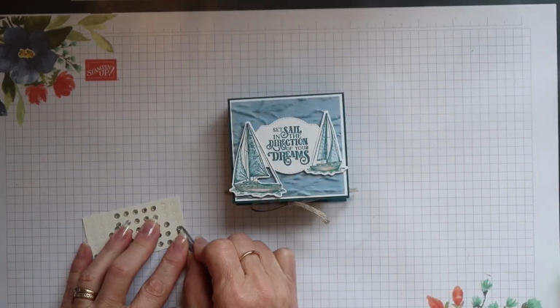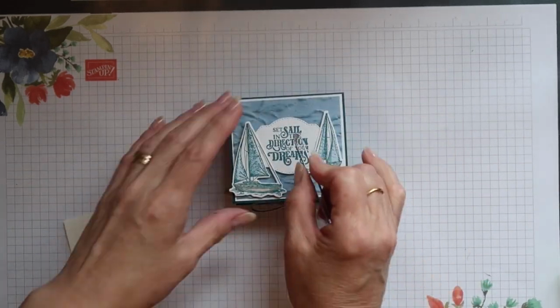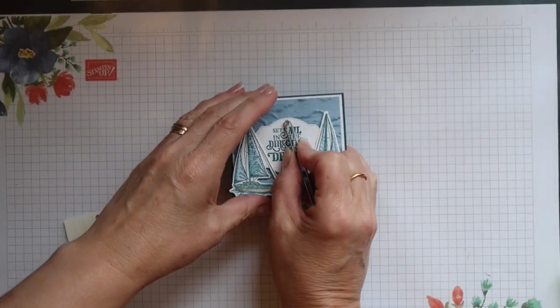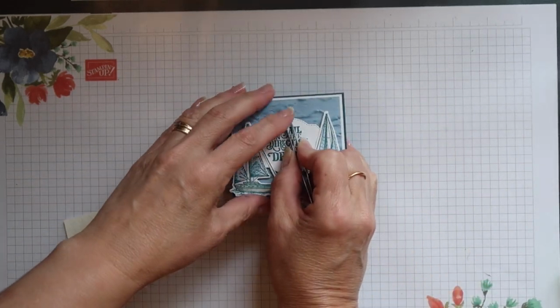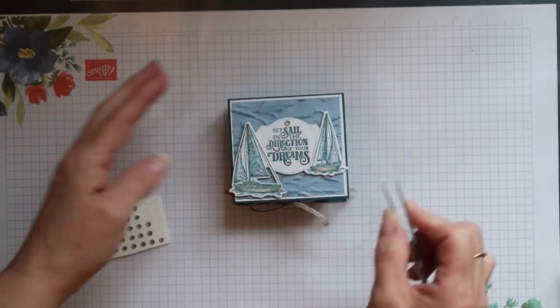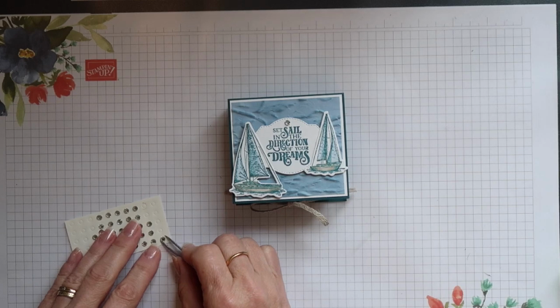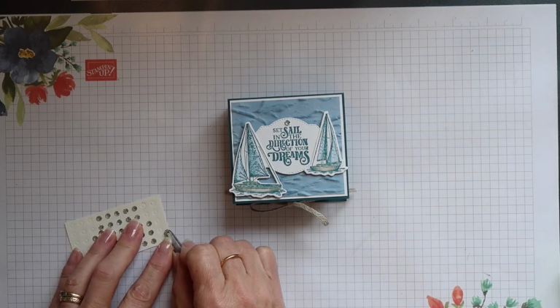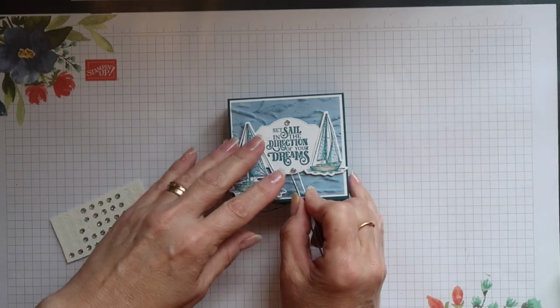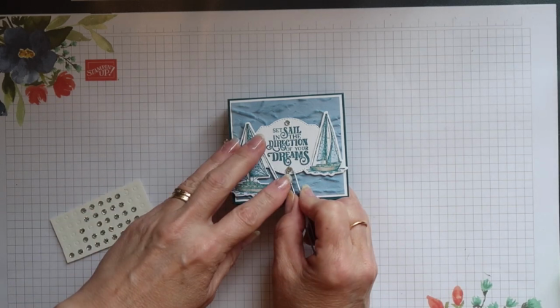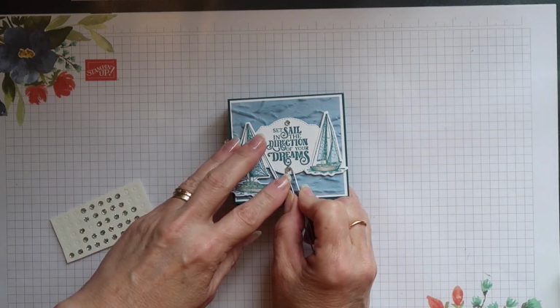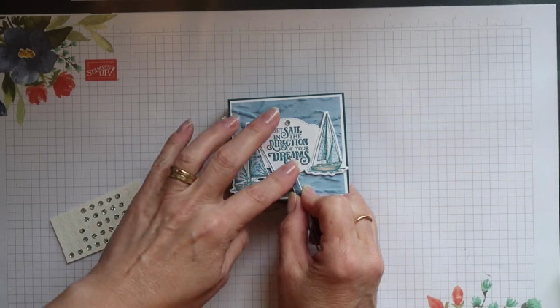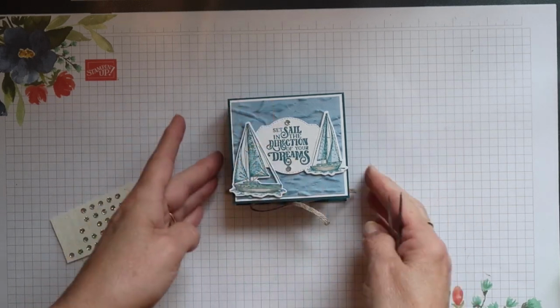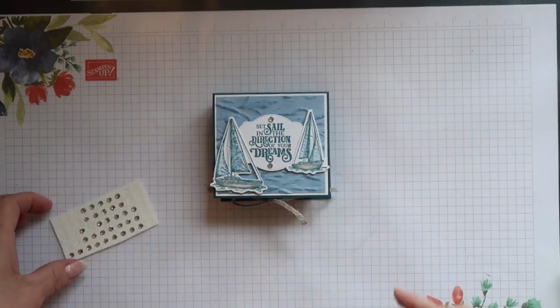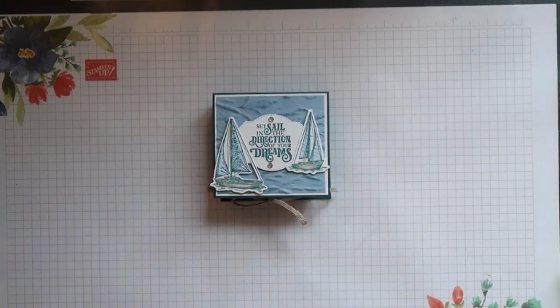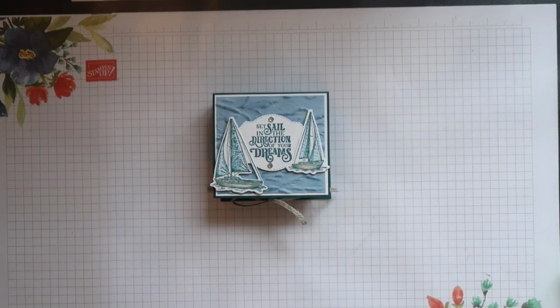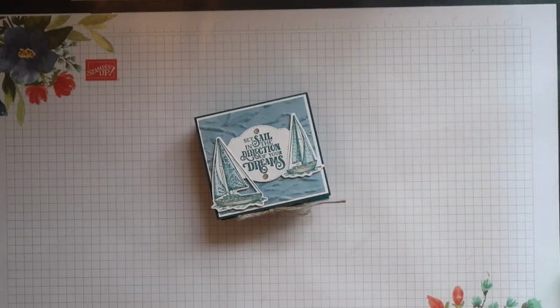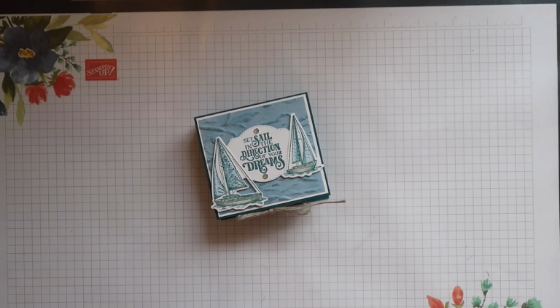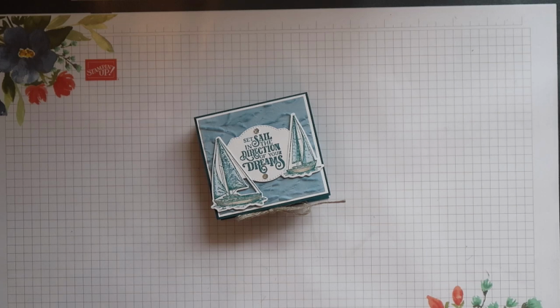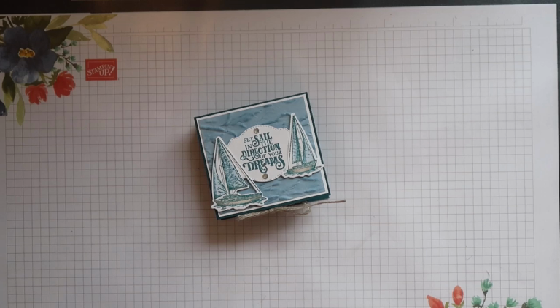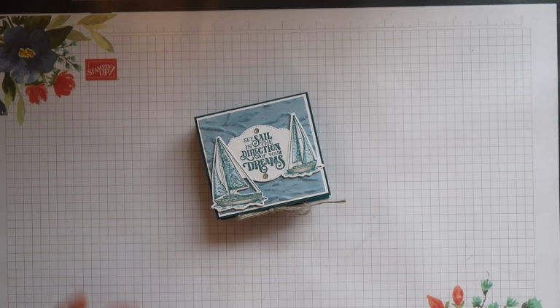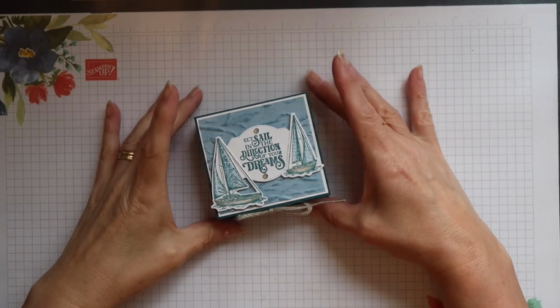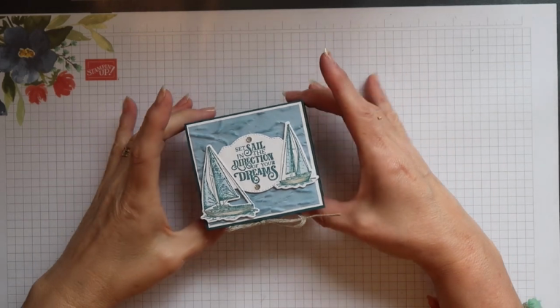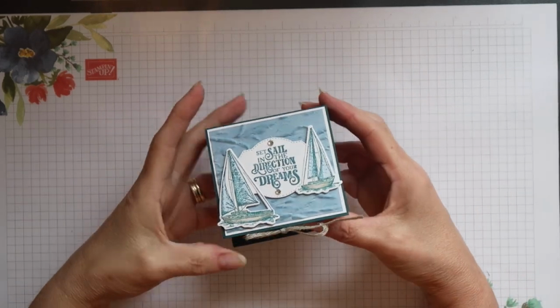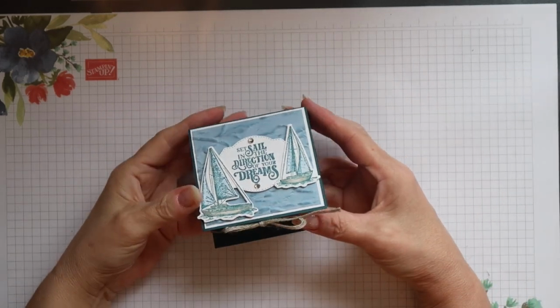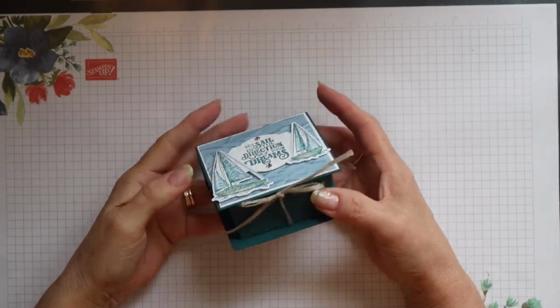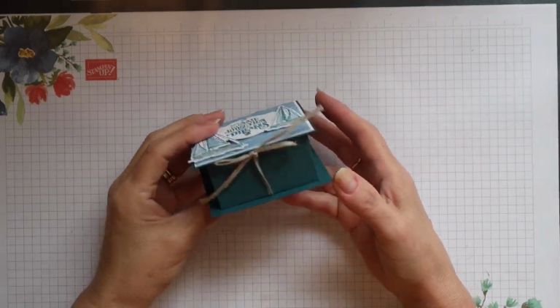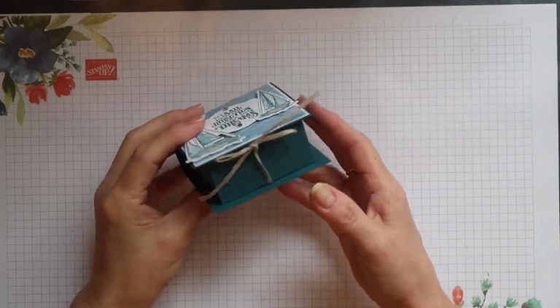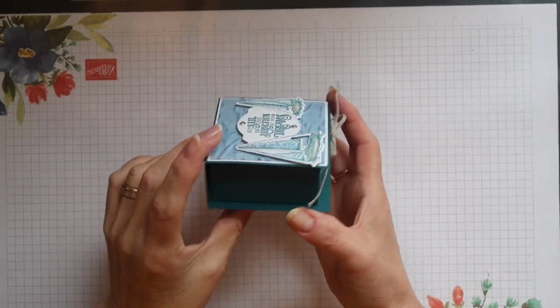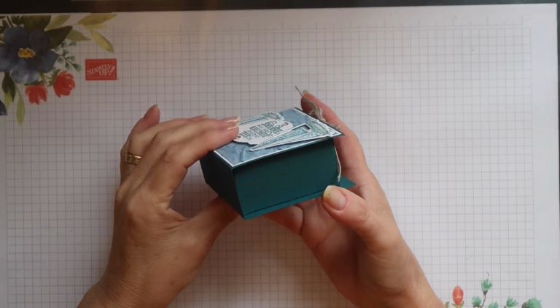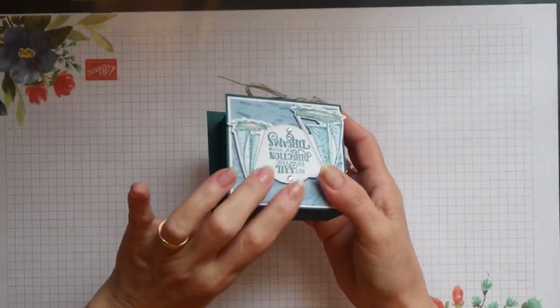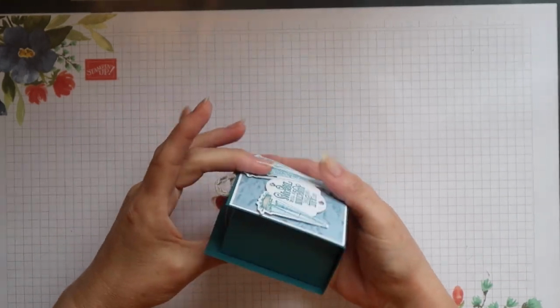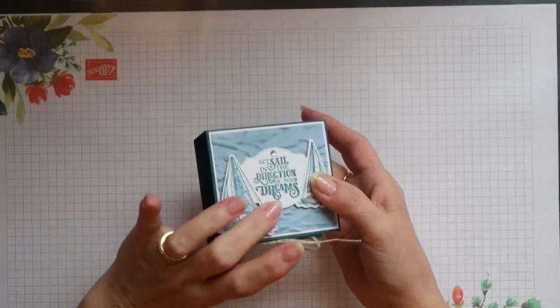To finish off, I am just going to add a couple of our basic rhinestones to that sentiment. And that is it — the box is now complete. It was very simple and very quick to do.